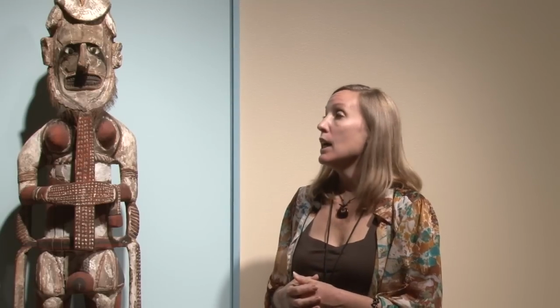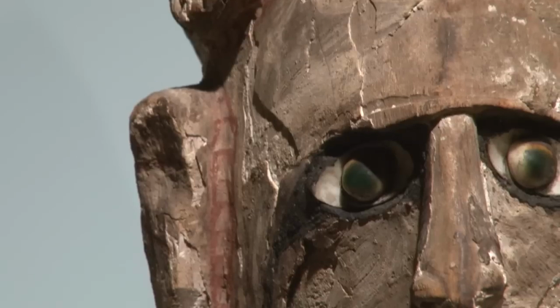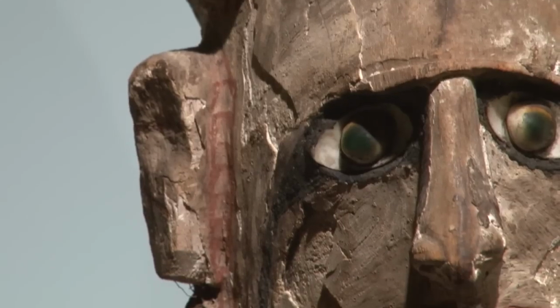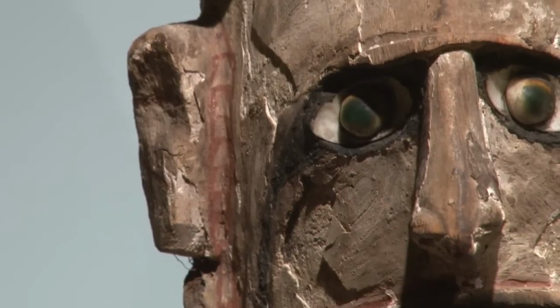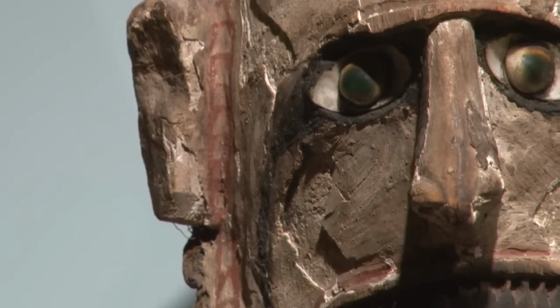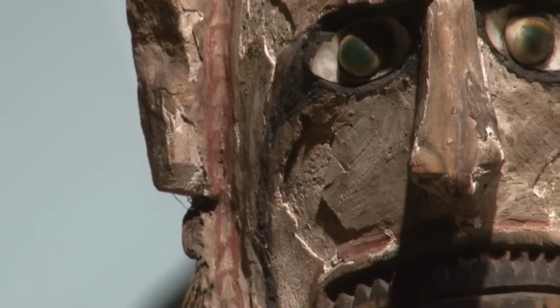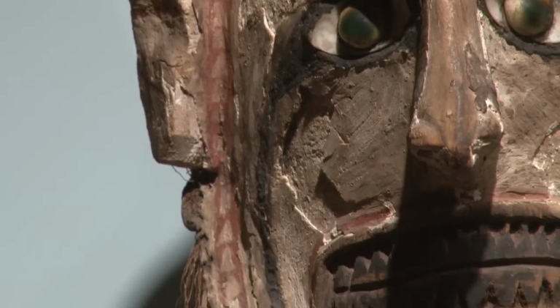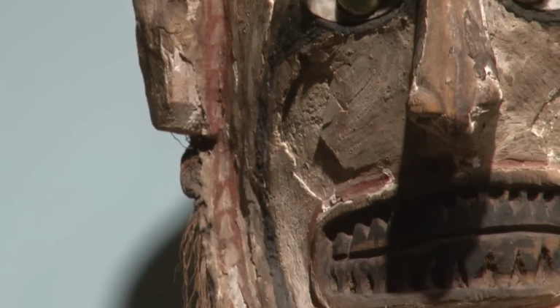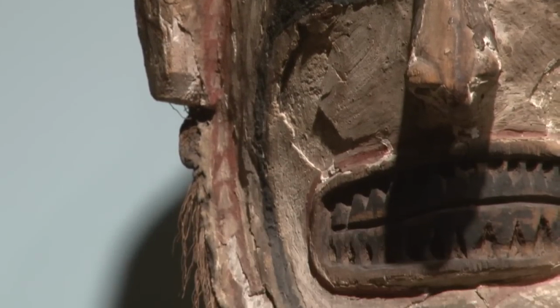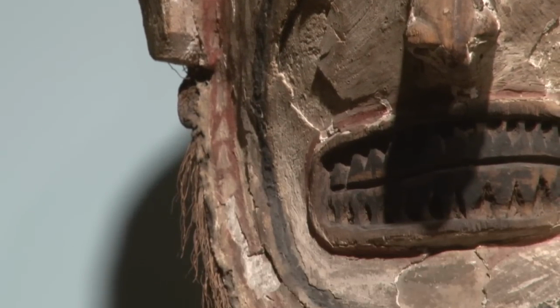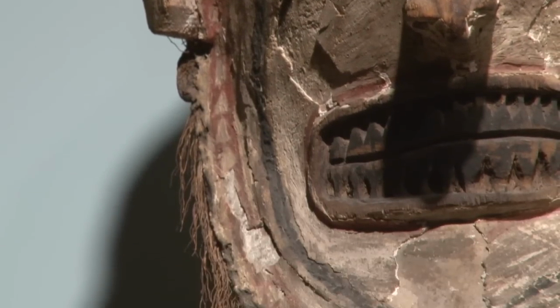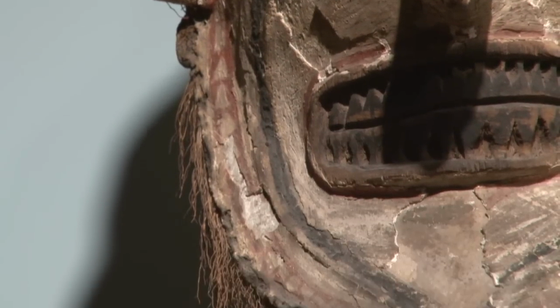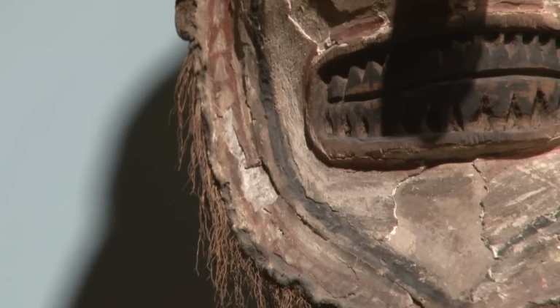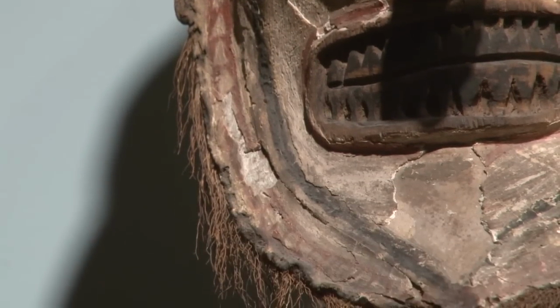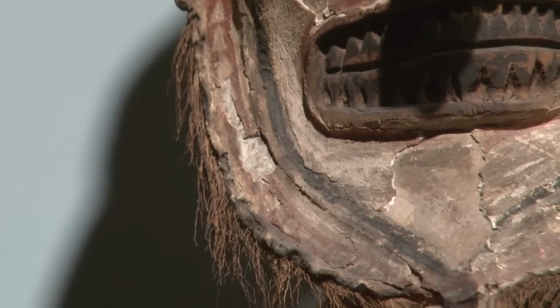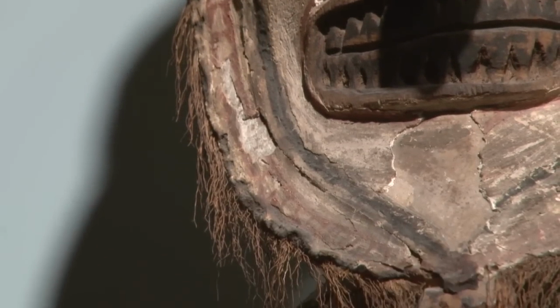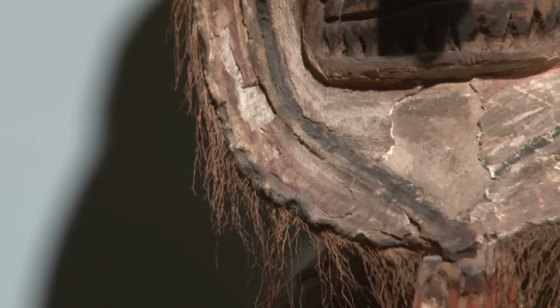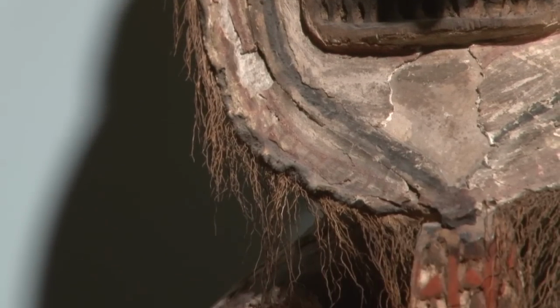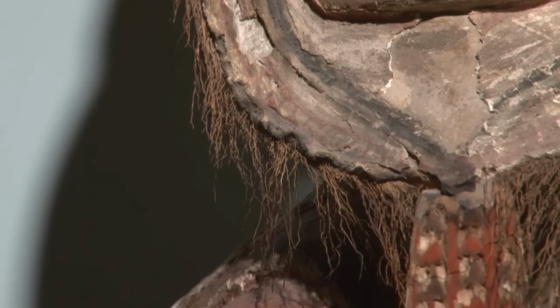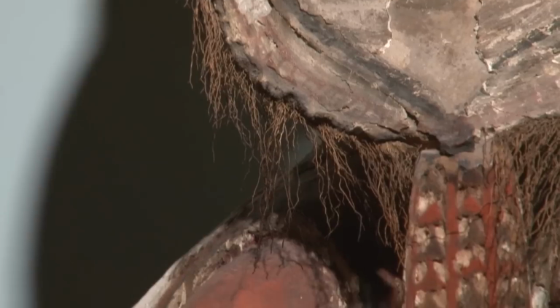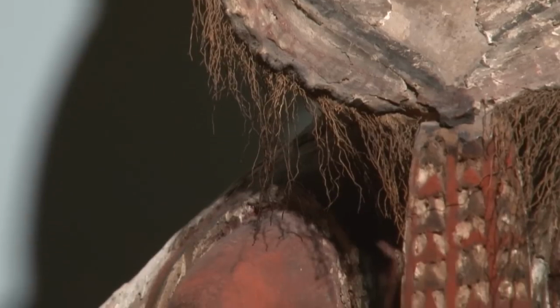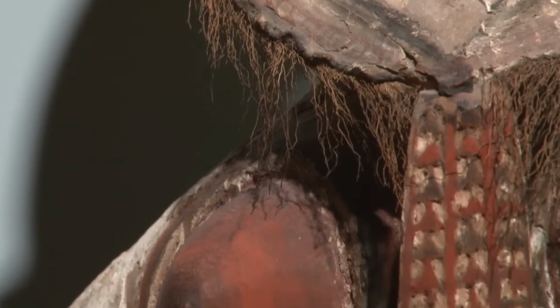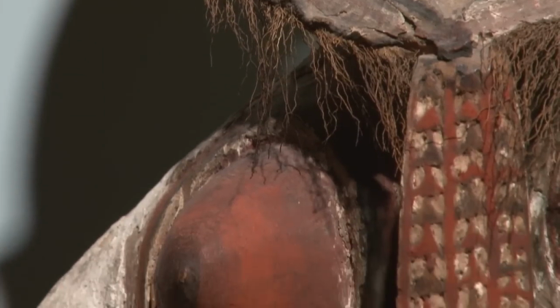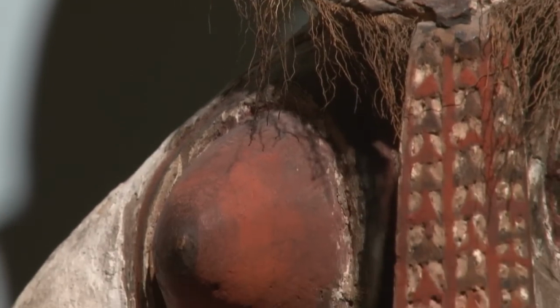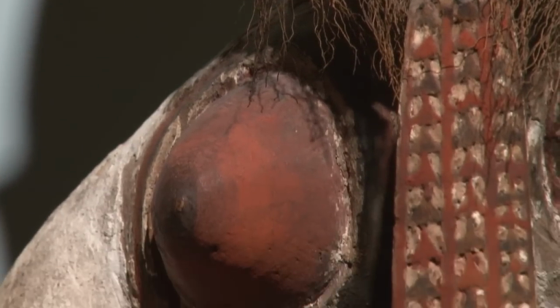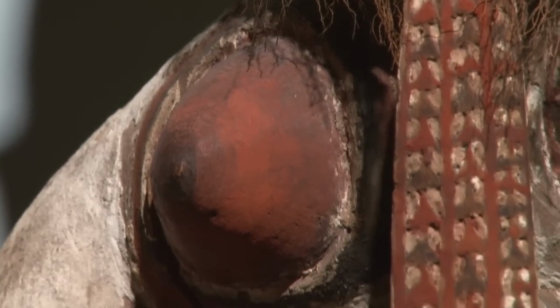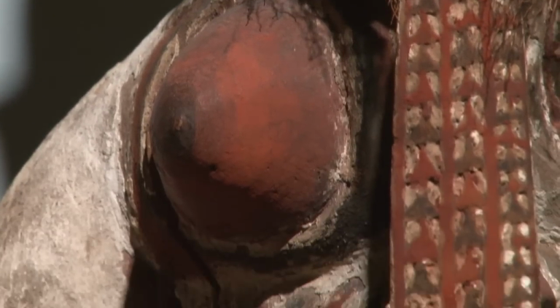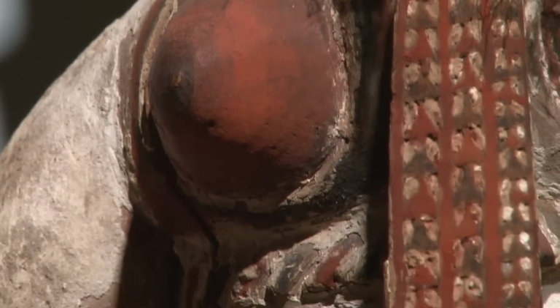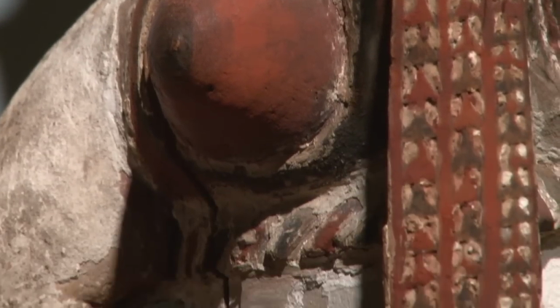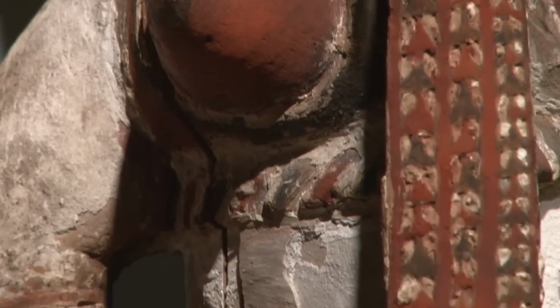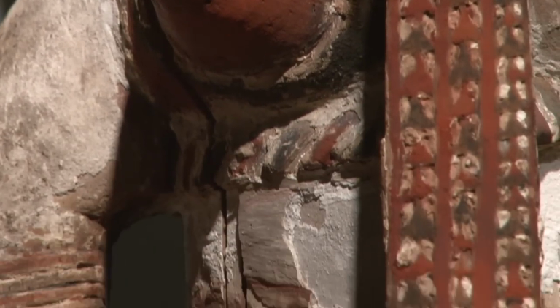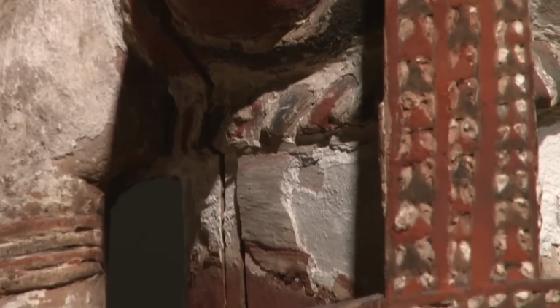You'll also notice all Uli figures have both male and female characteristics. The breasts refer to nourishment and fertility, and the phallus relates to aggression and creation.